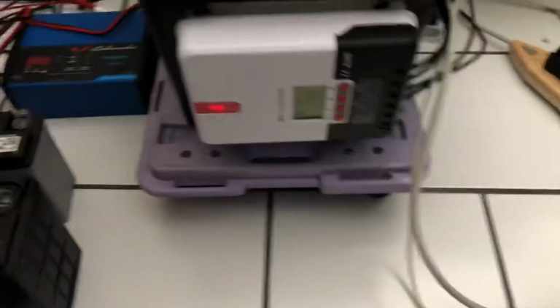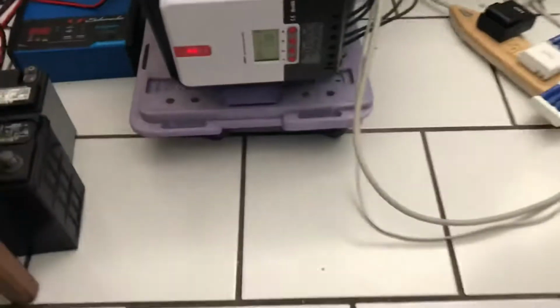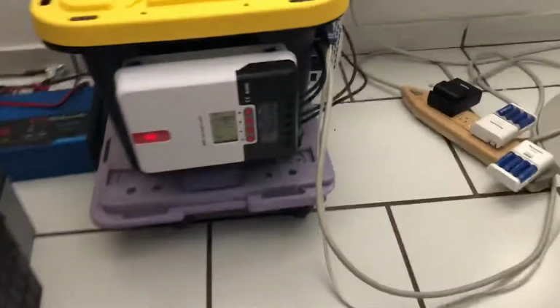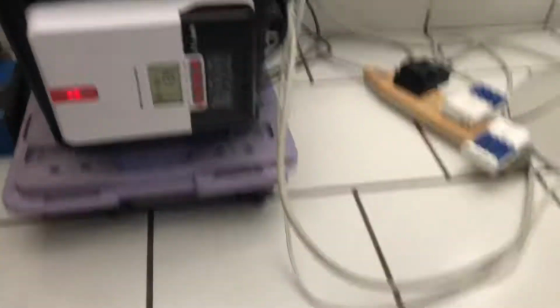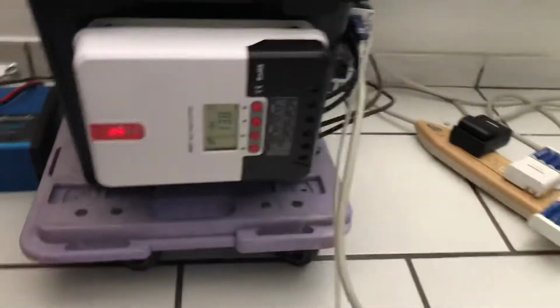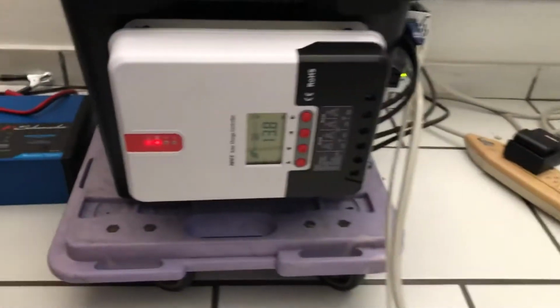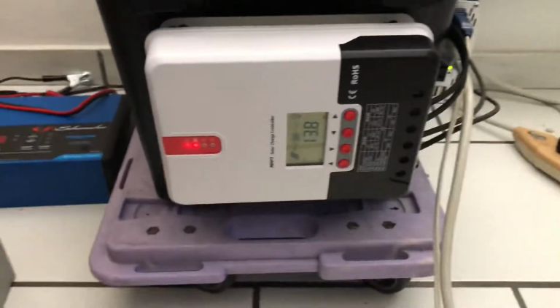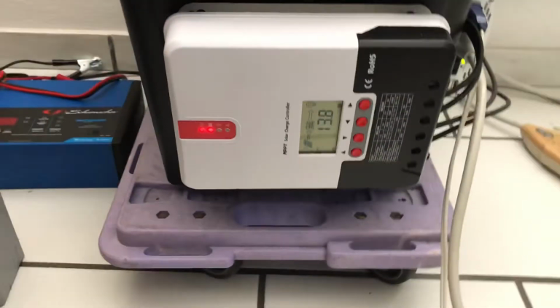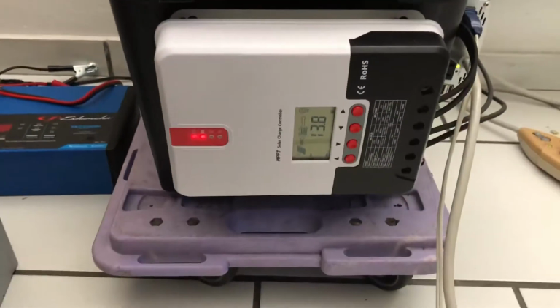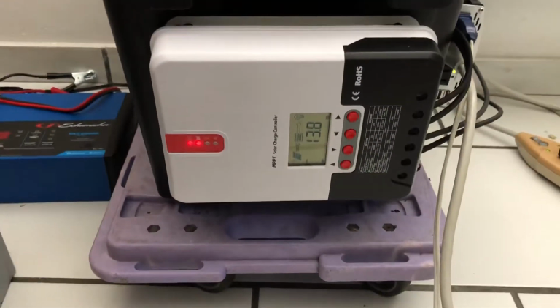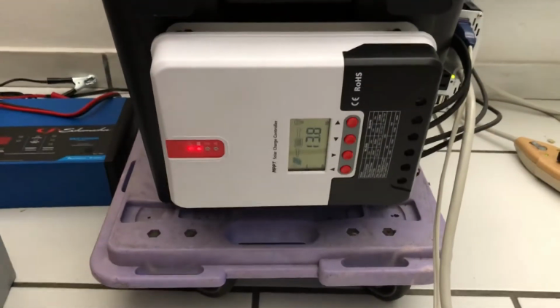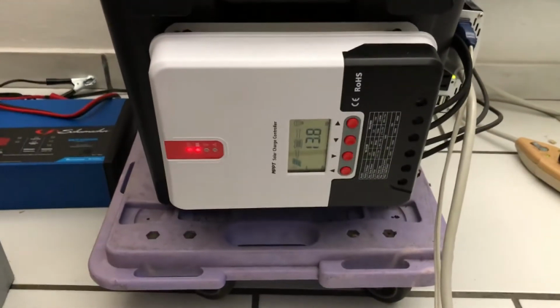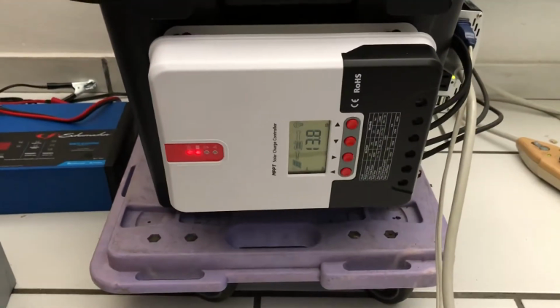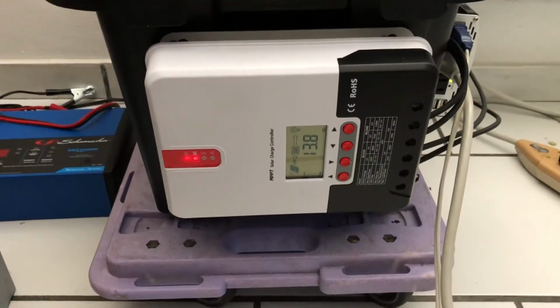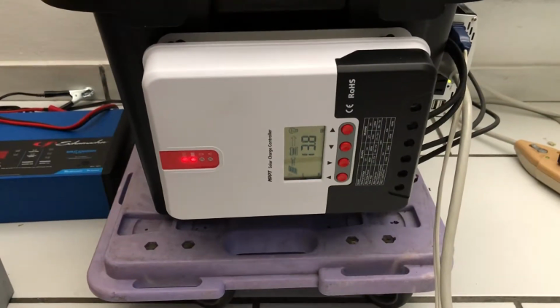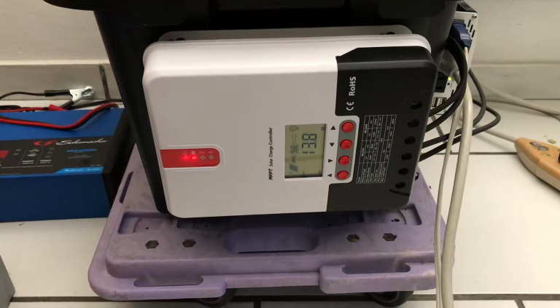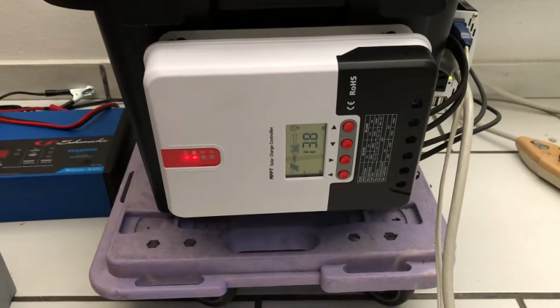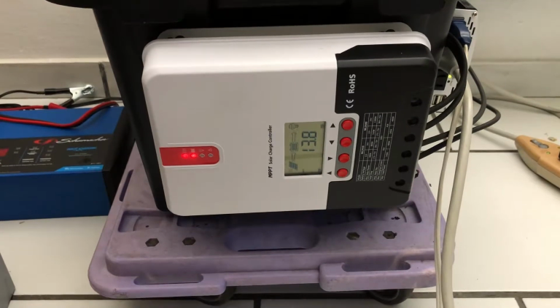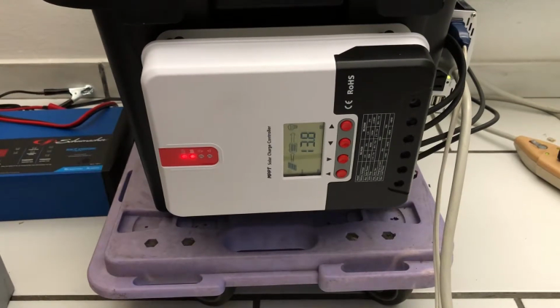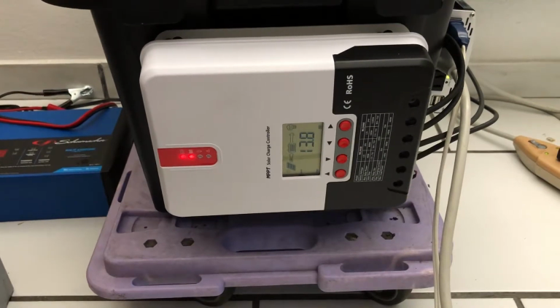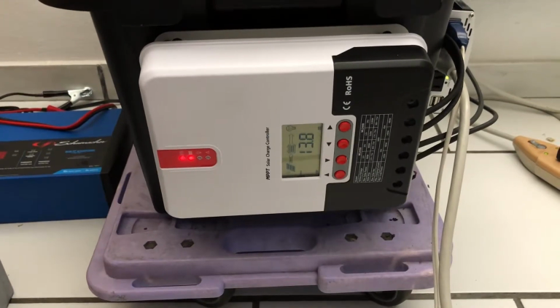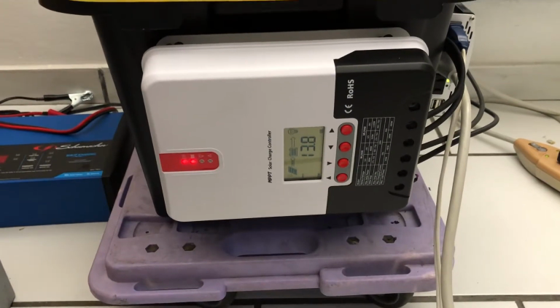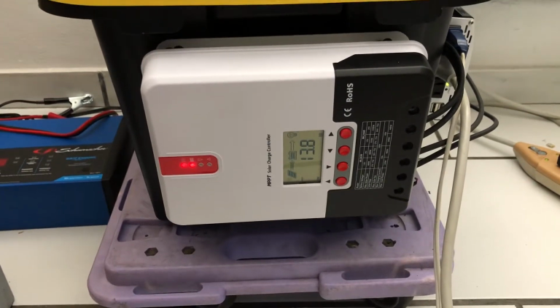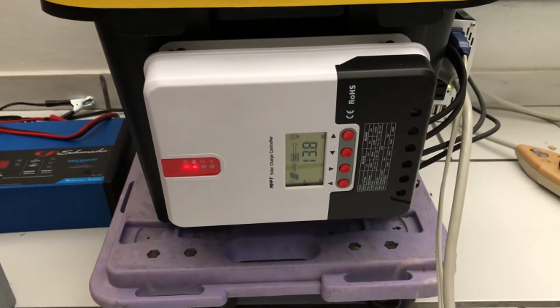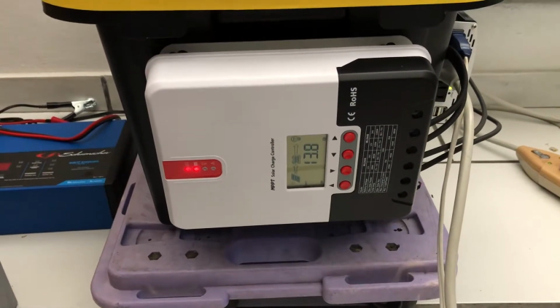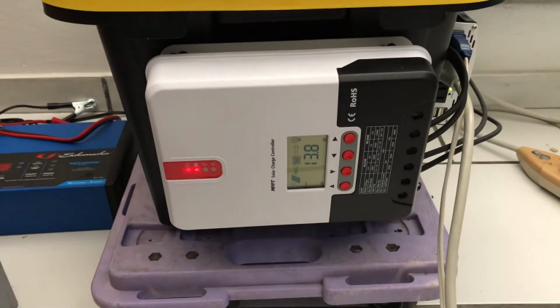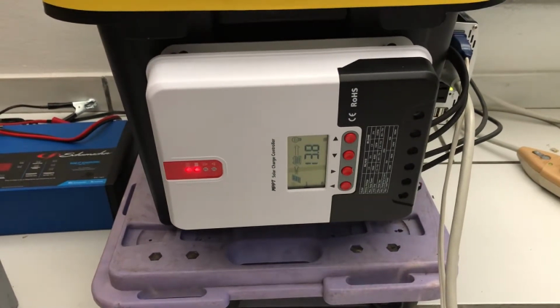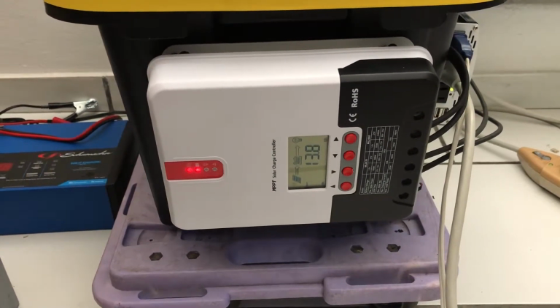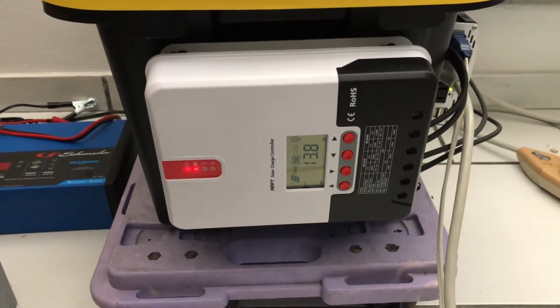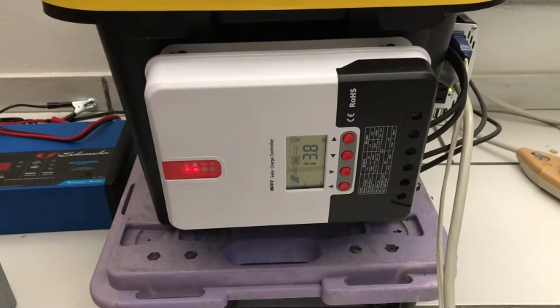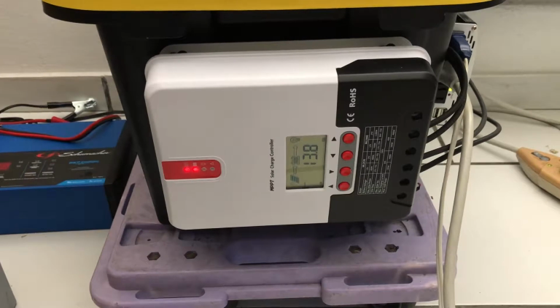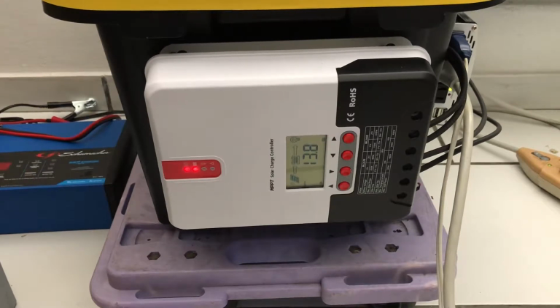A little while ago with full sunshine it was giving 205 watts, so the MPPT controller is doing what it does — getting a little bit more out of the panel.